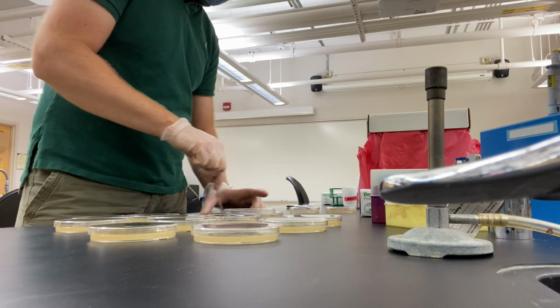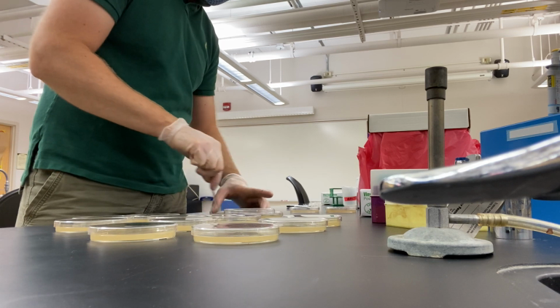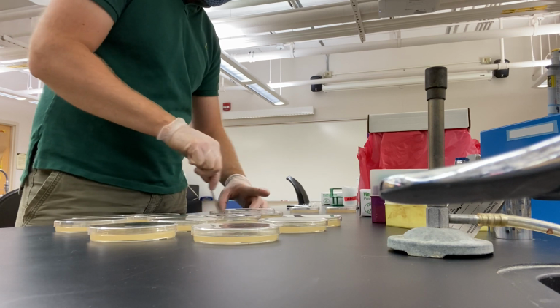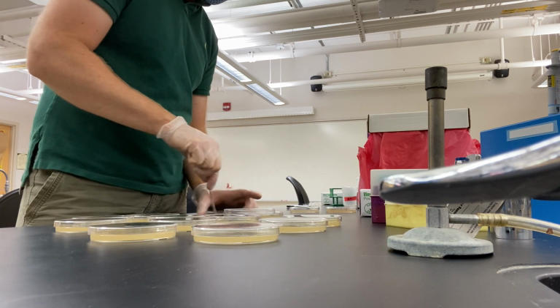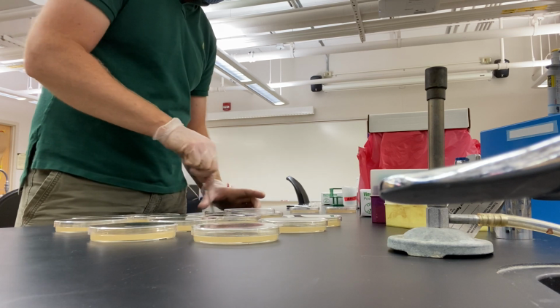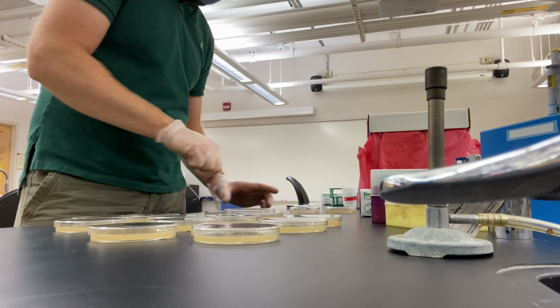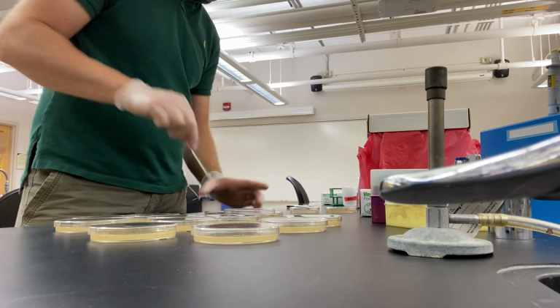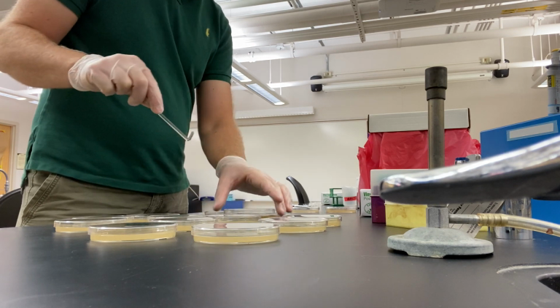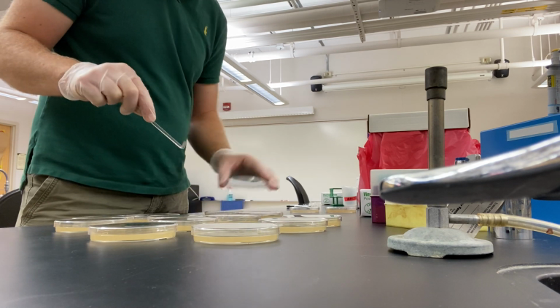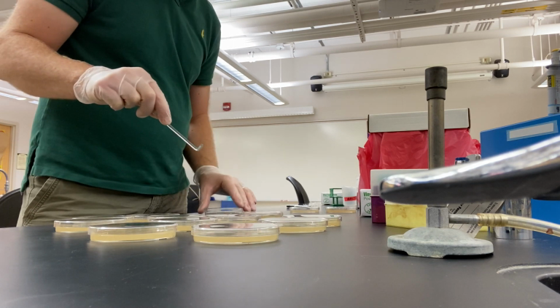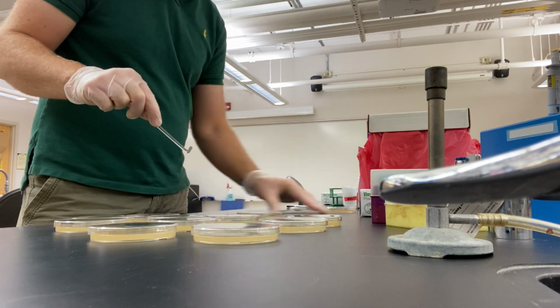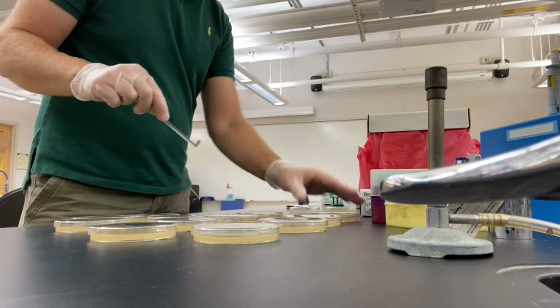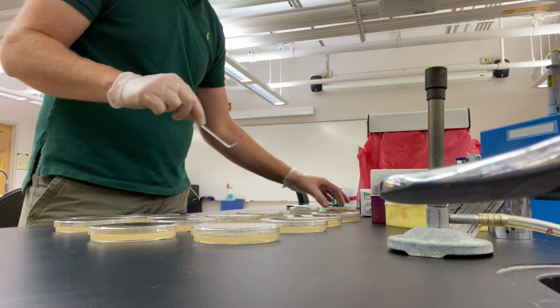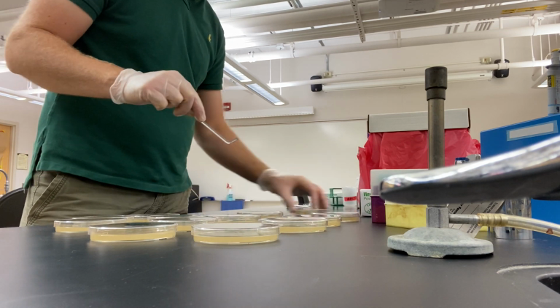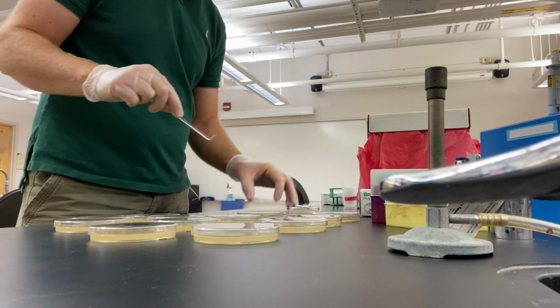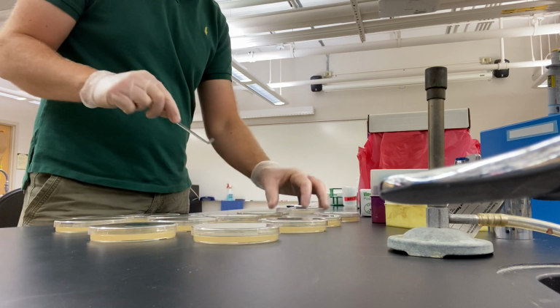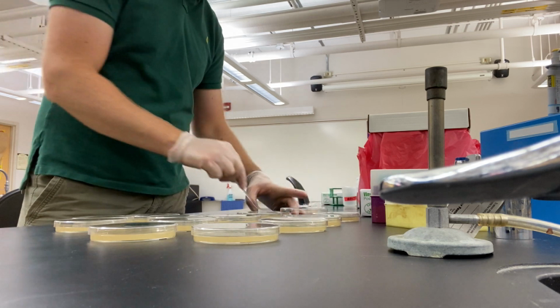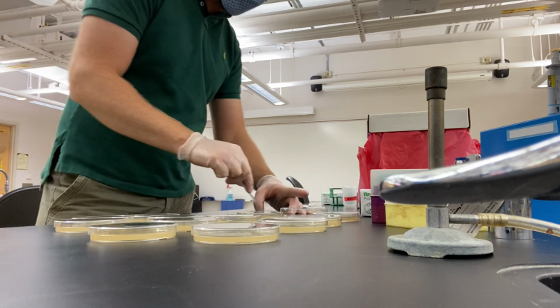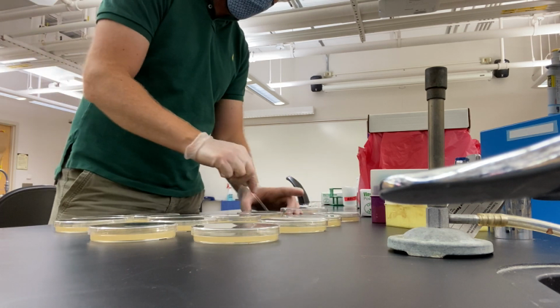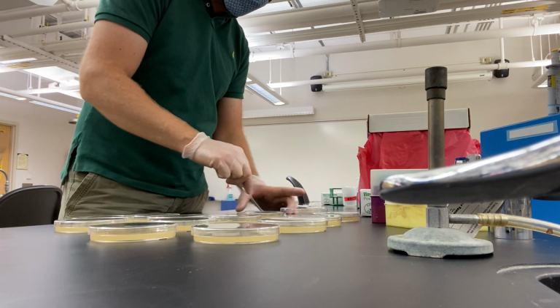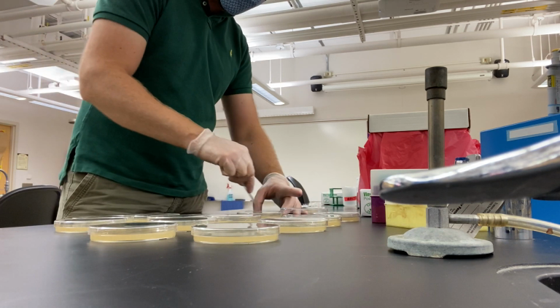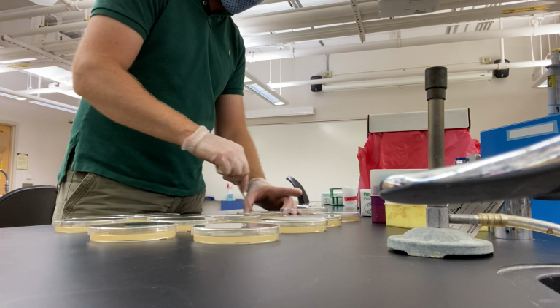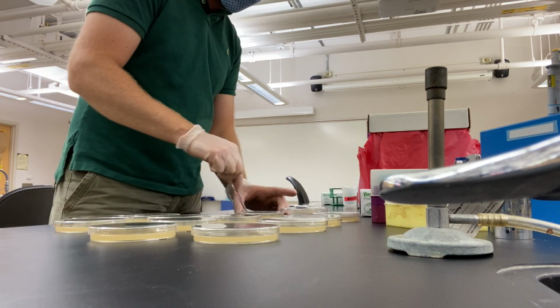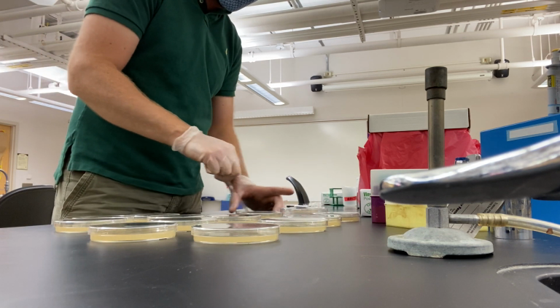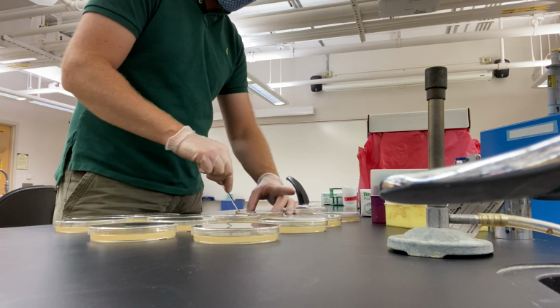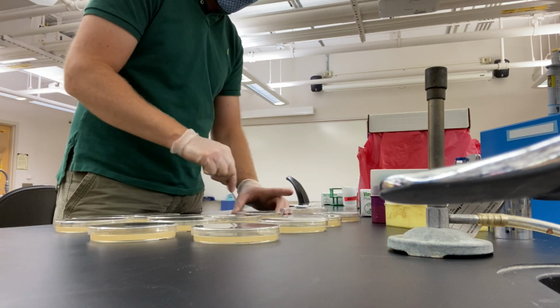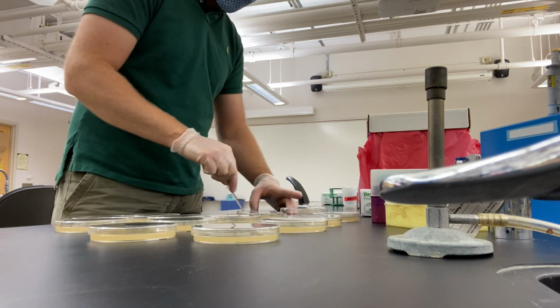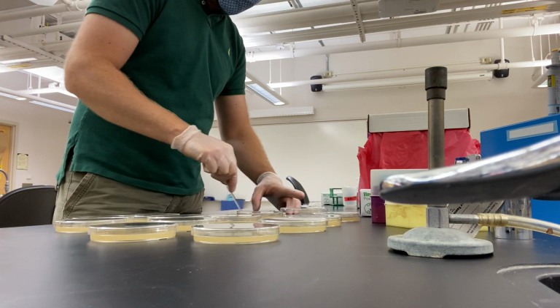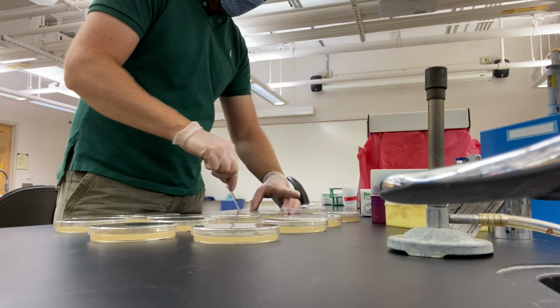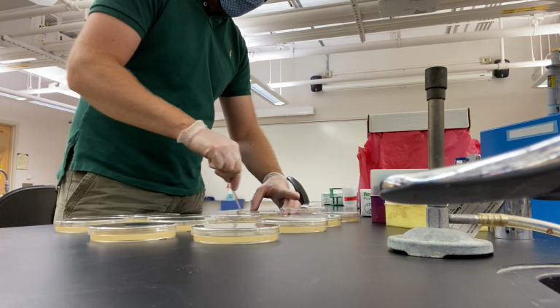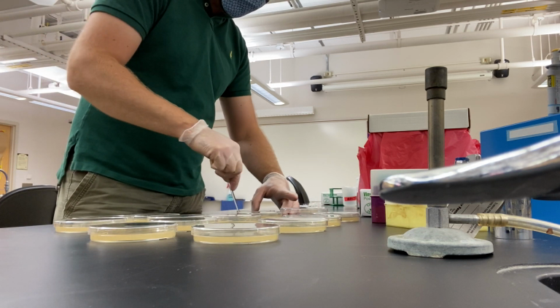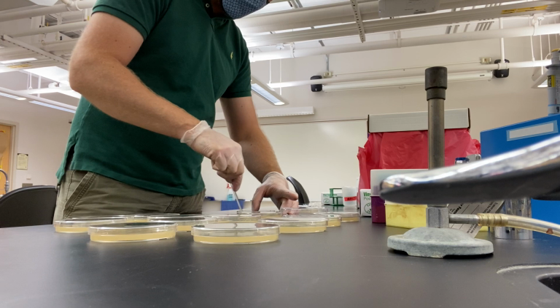All right. Up to the most concentrated plates we have — full strength.